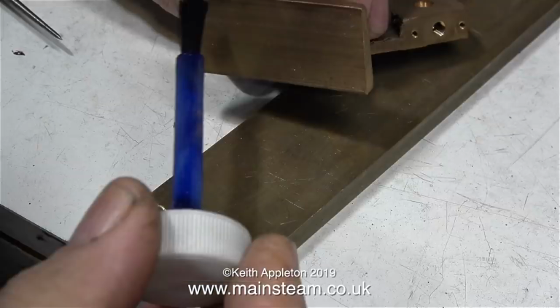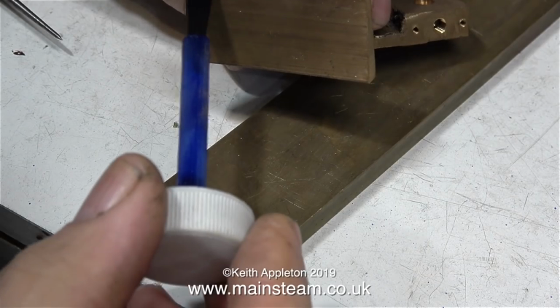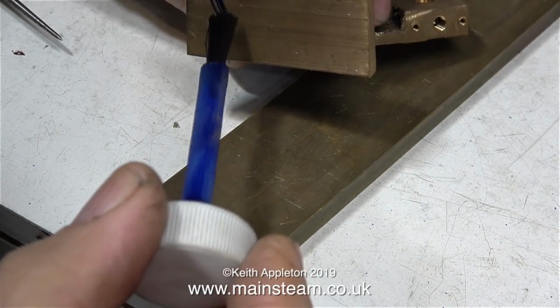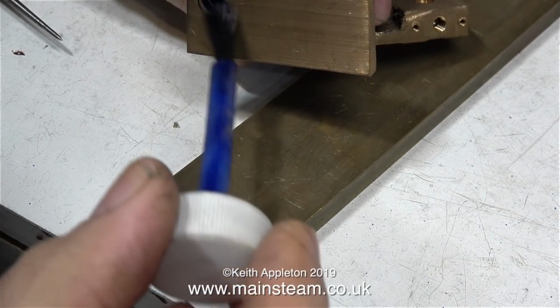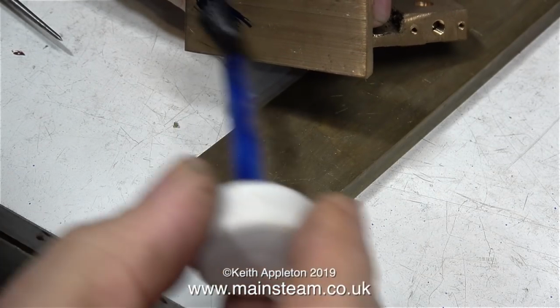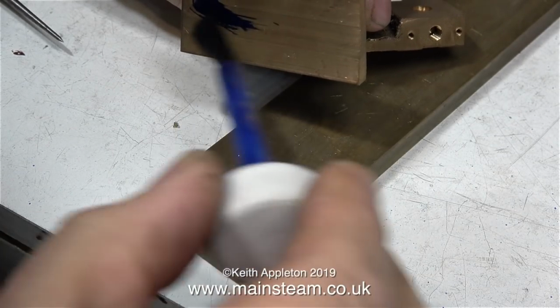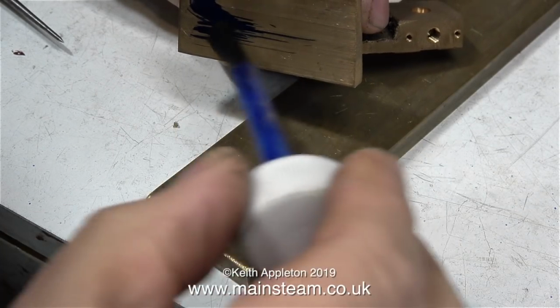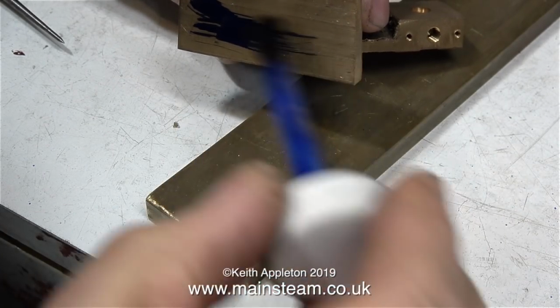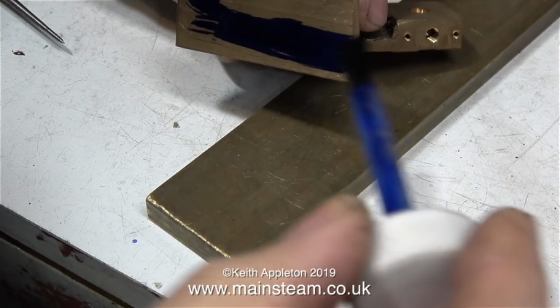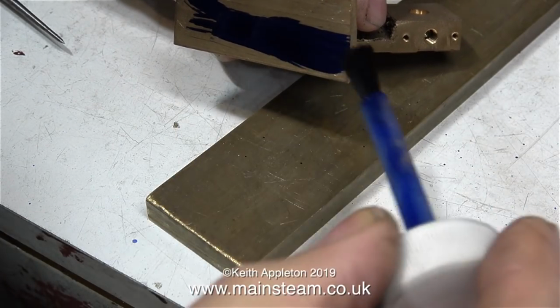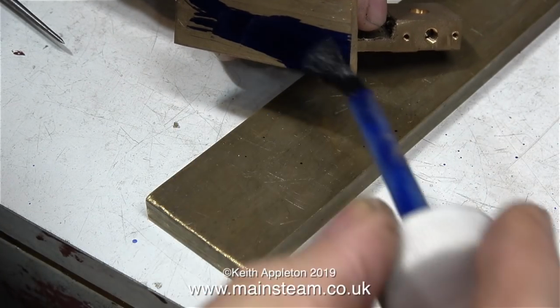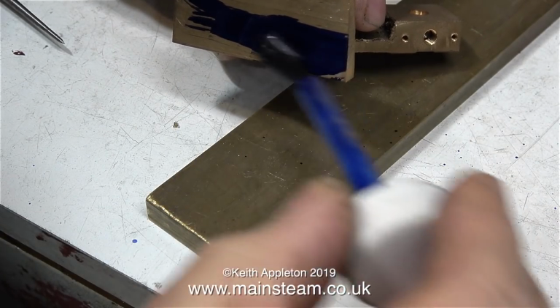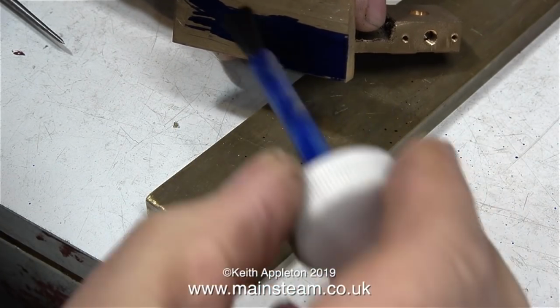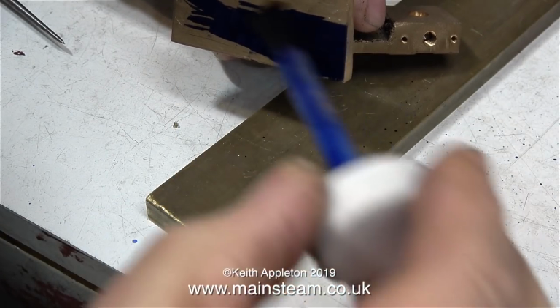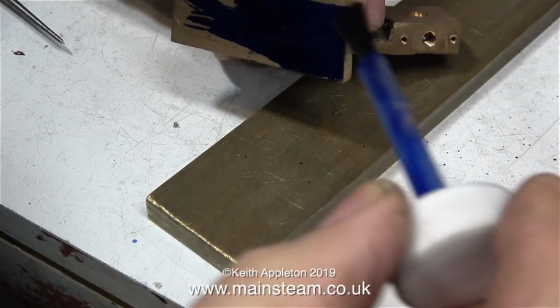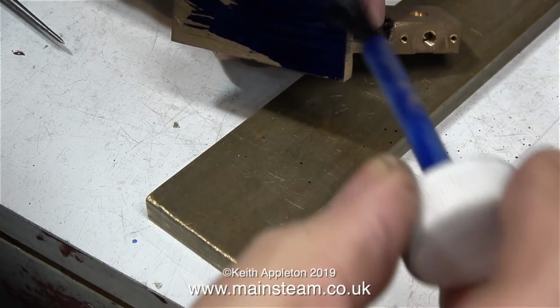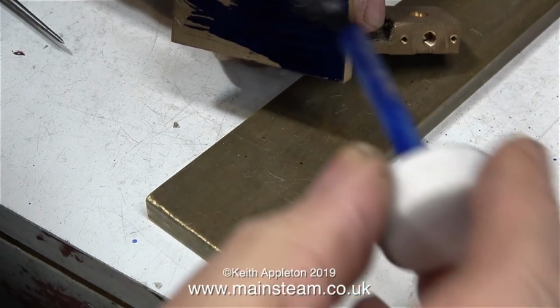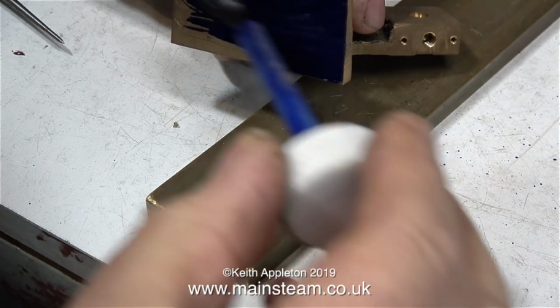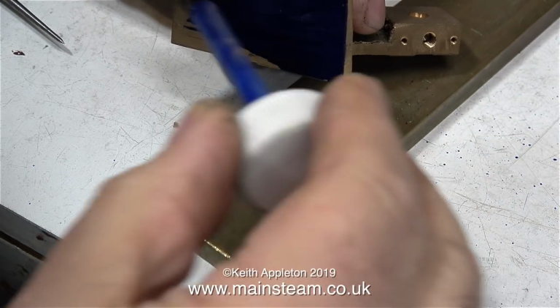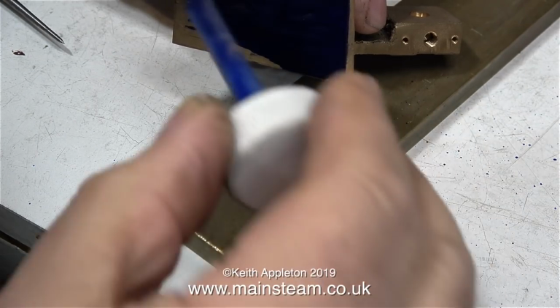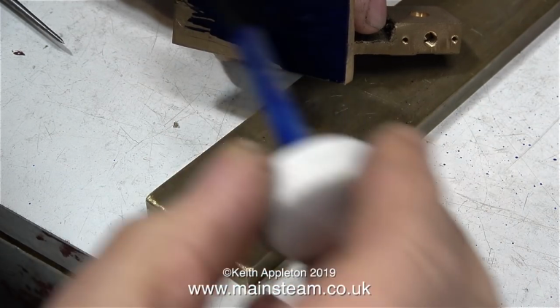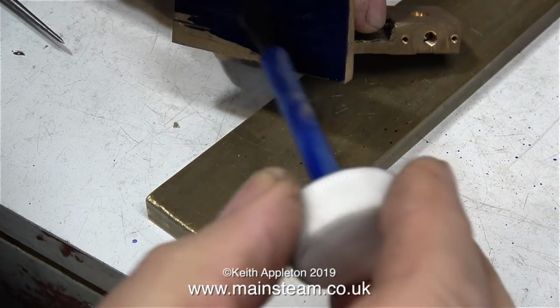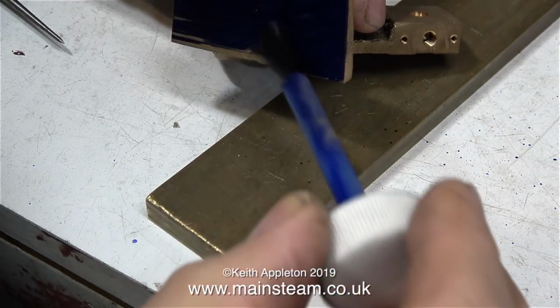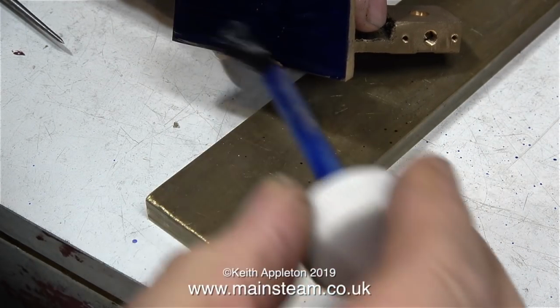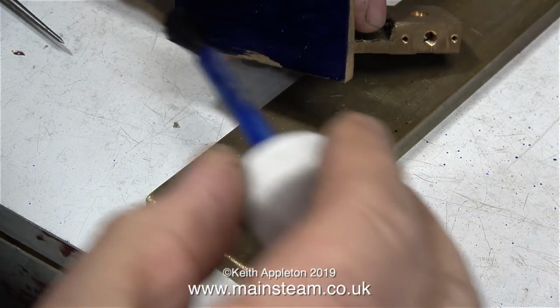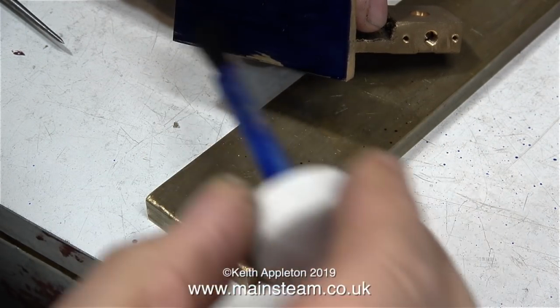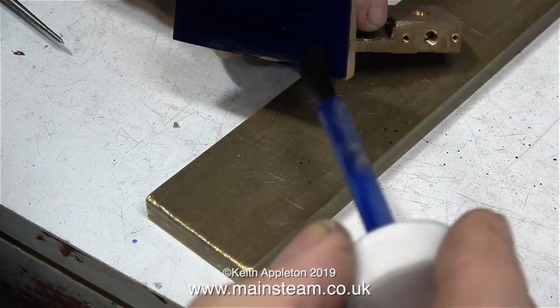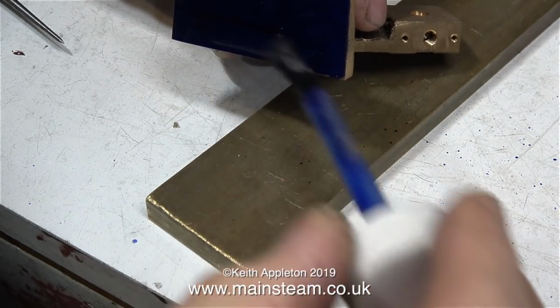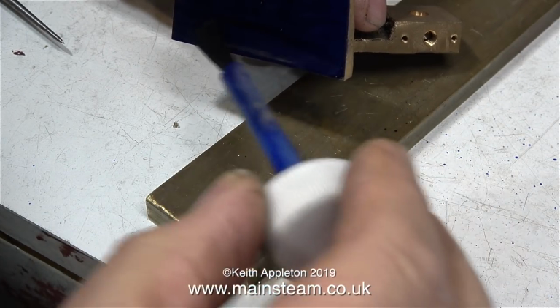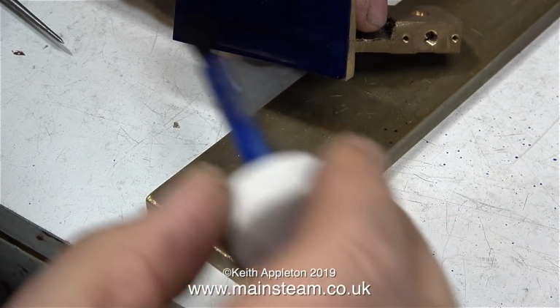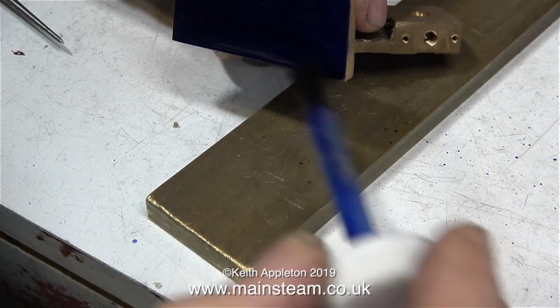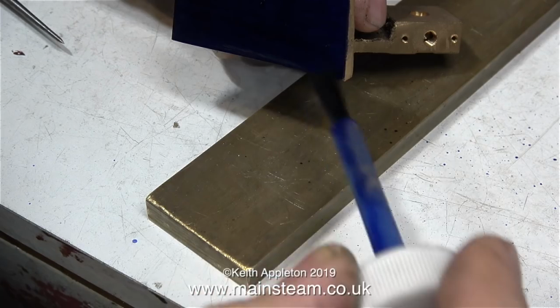This starts by painting the bottom of the base with my marking out blue that was sent to me by a man called Norman. And the more I use this stuff, the more I wonder how I've done without it for so many years.